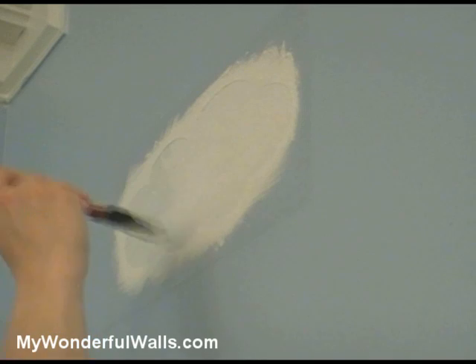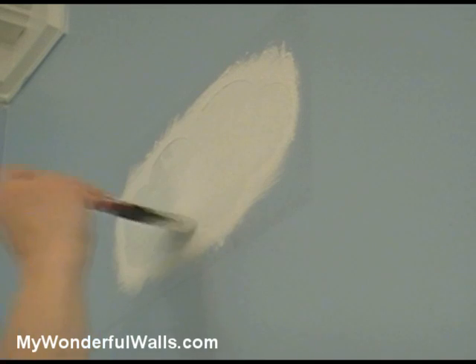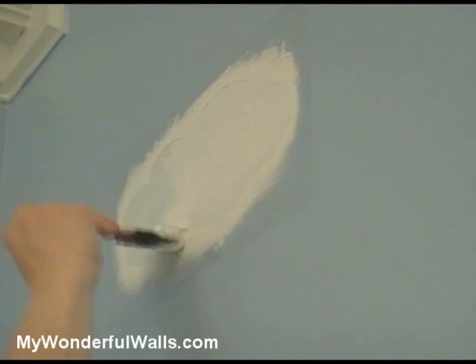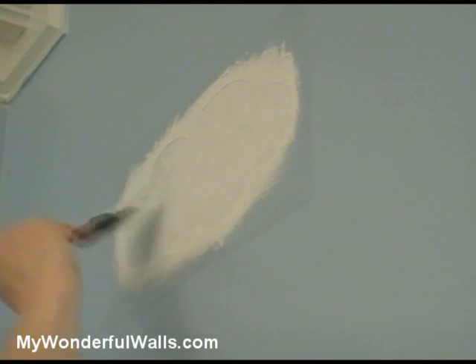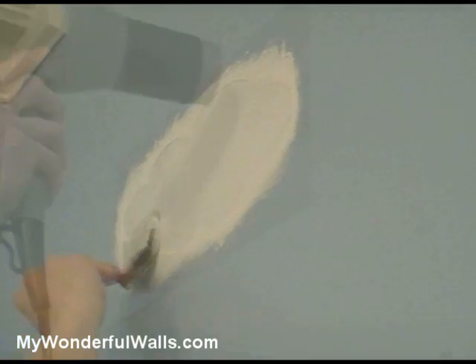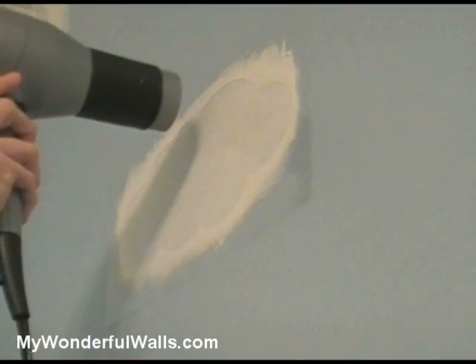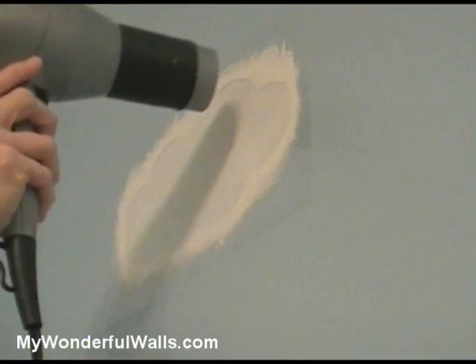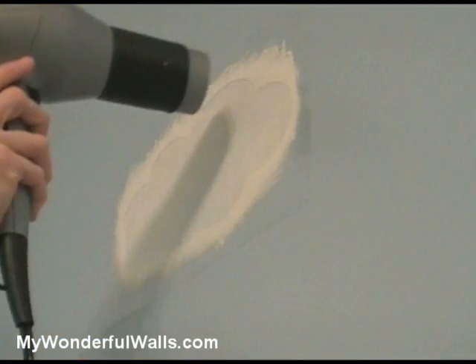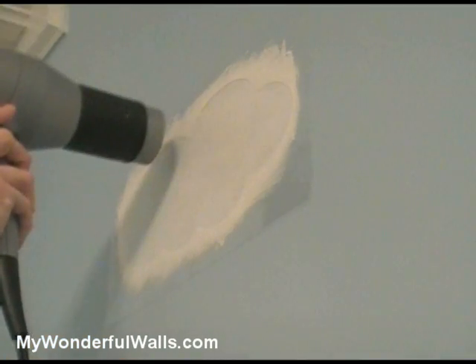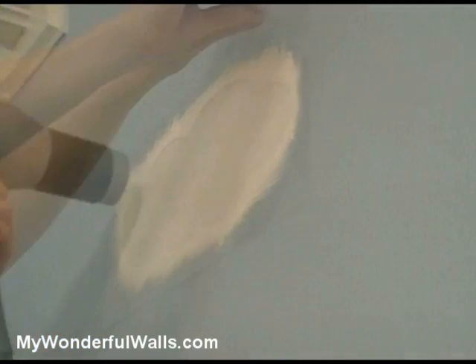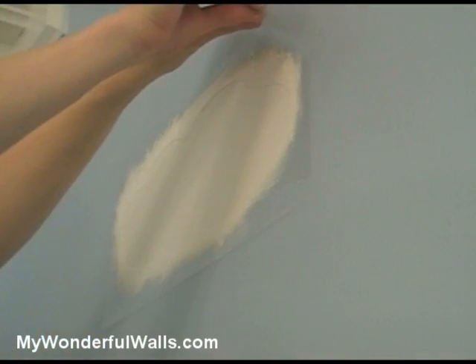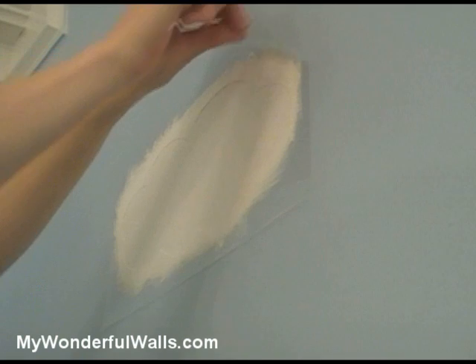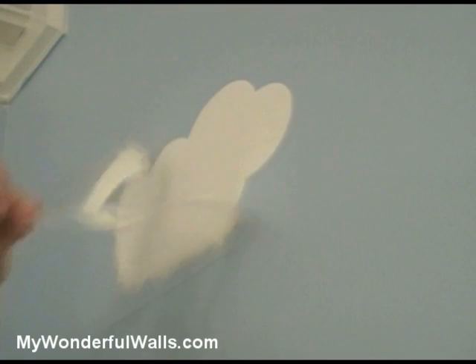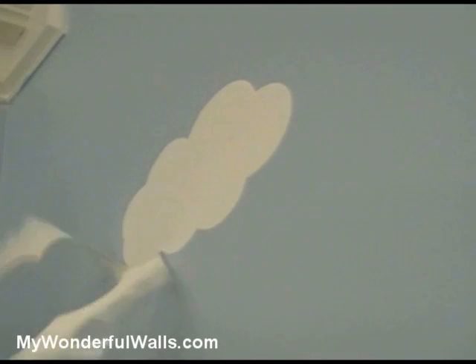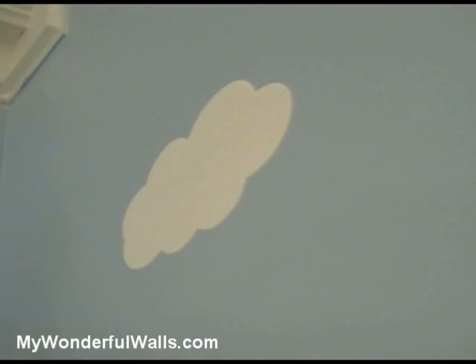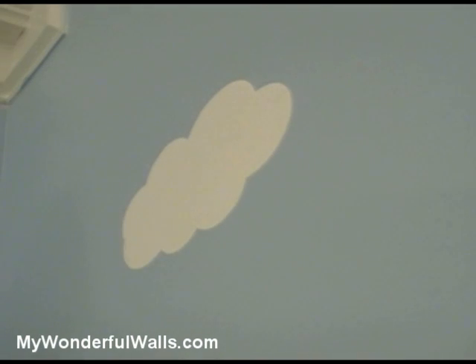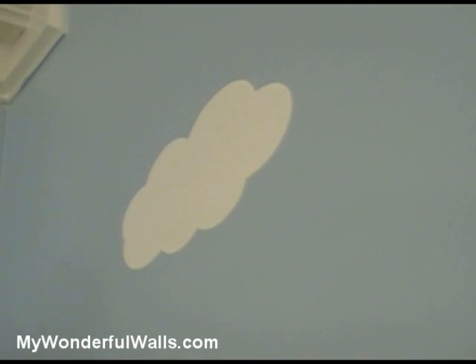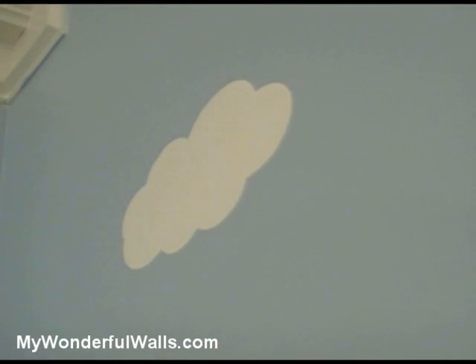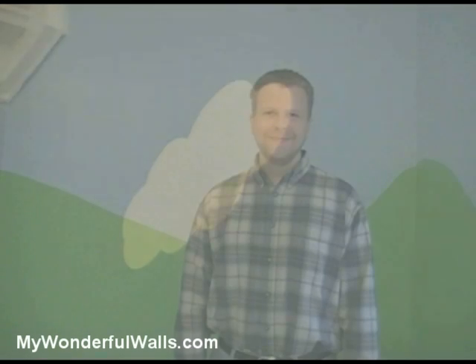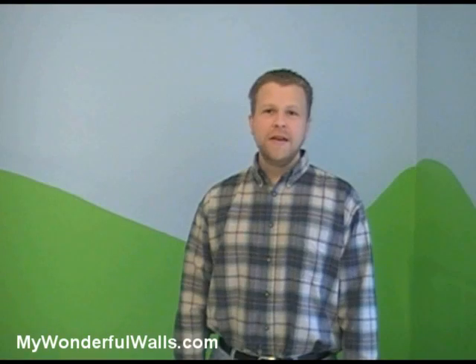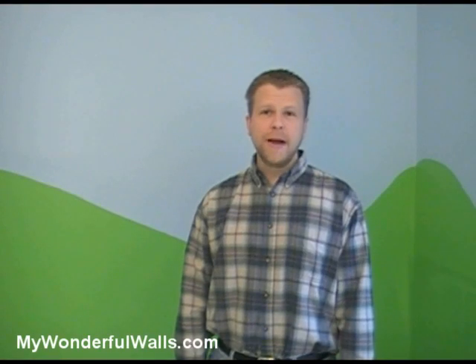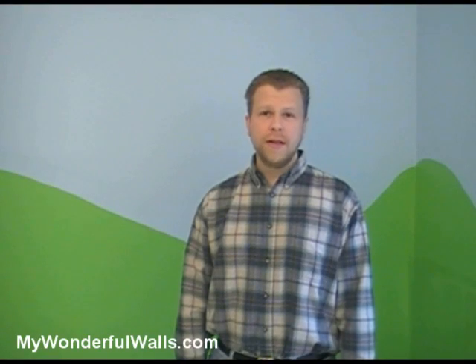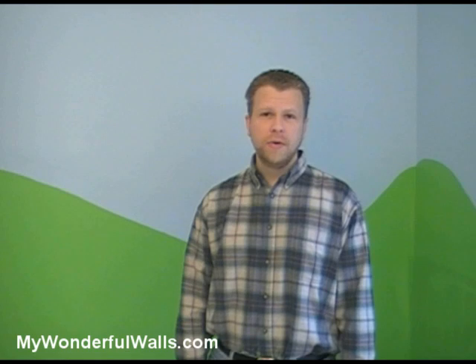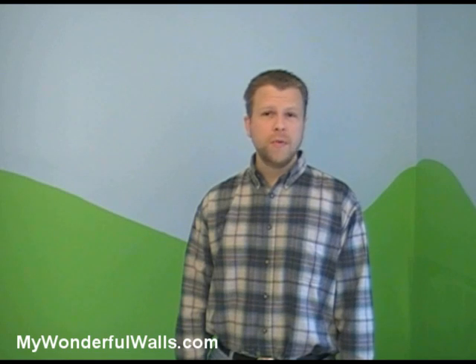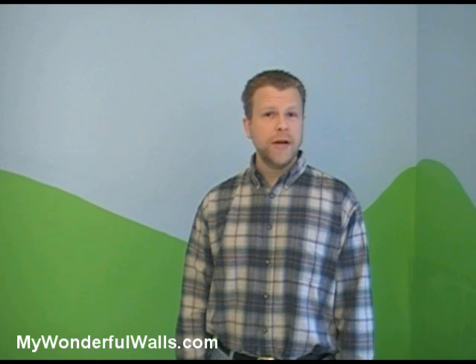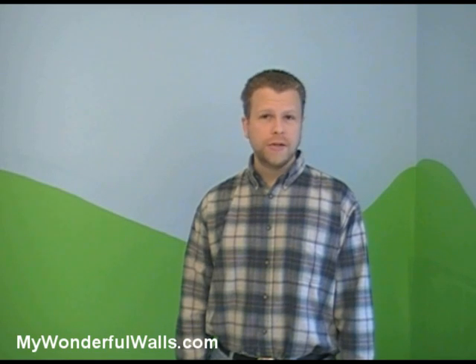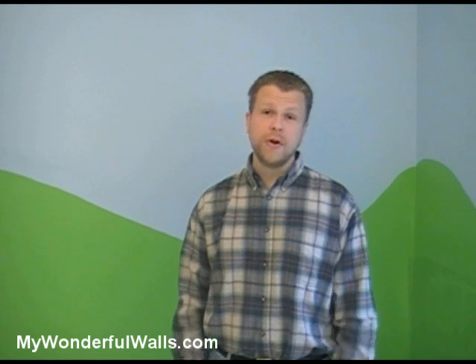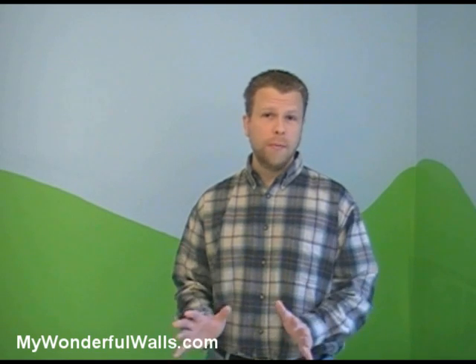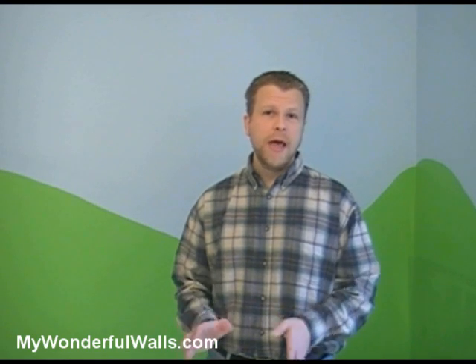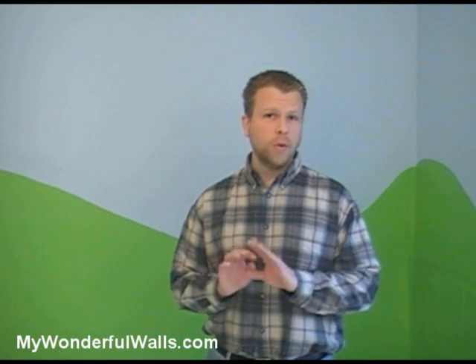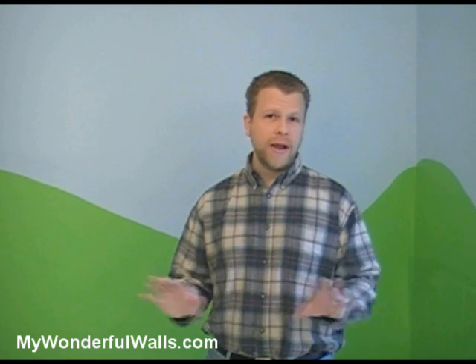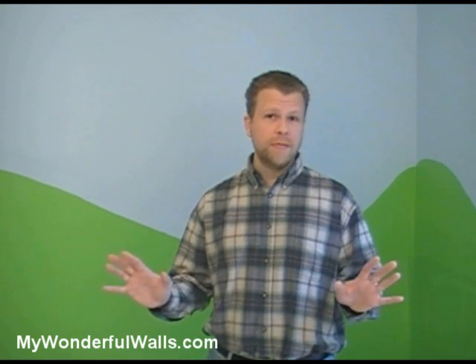Usually two coats of paint will do. You can use a hair dryer to speed things up. Once the paint is semi-dry, remove the stencil — it's that easy. Now that we've practiced with the cloud, we're going to start with the train and bridge, which is our focal point, and we're going to work our way out from there.